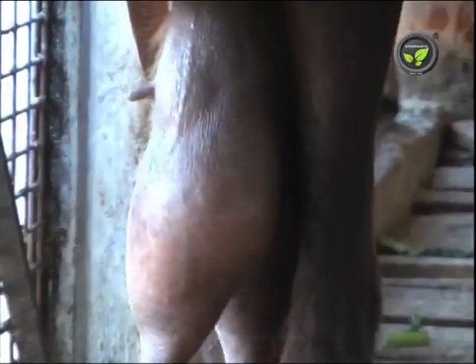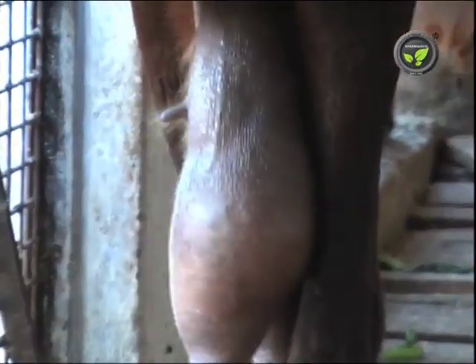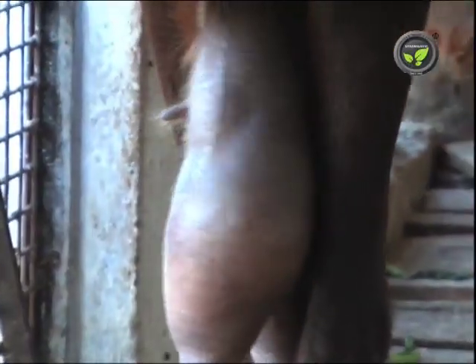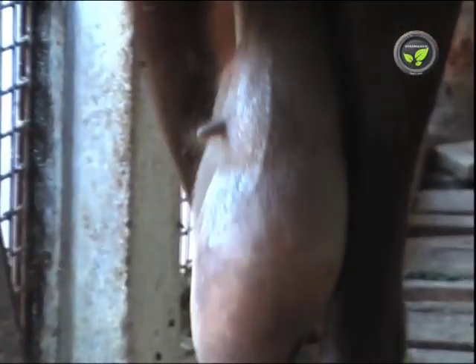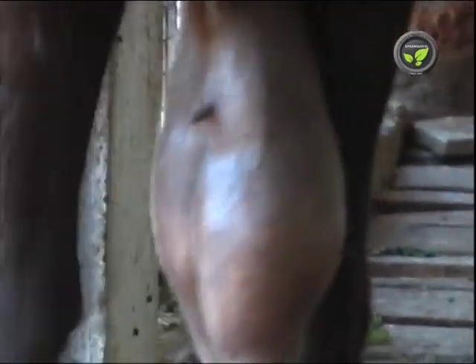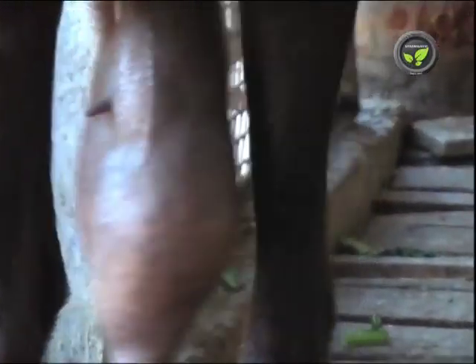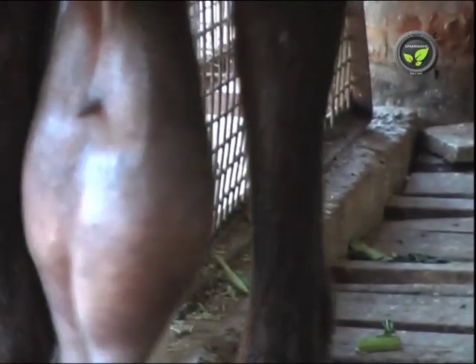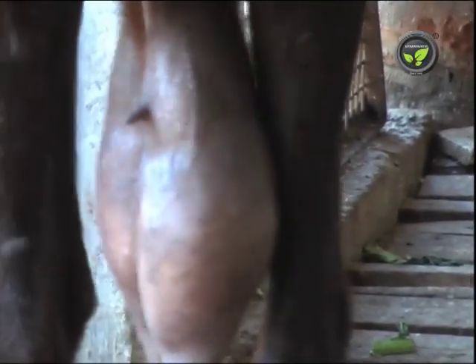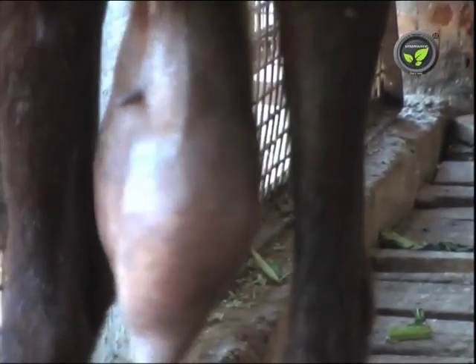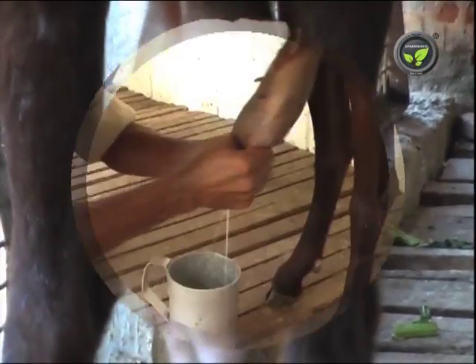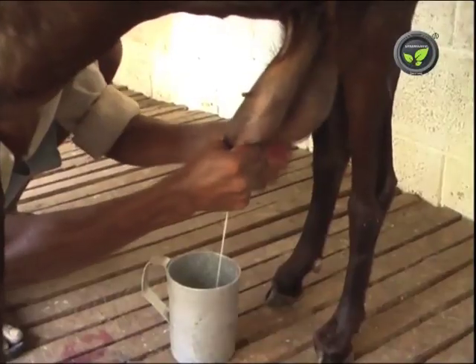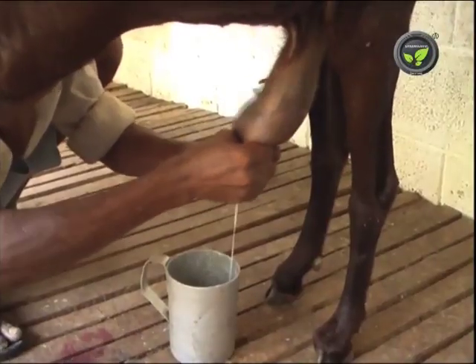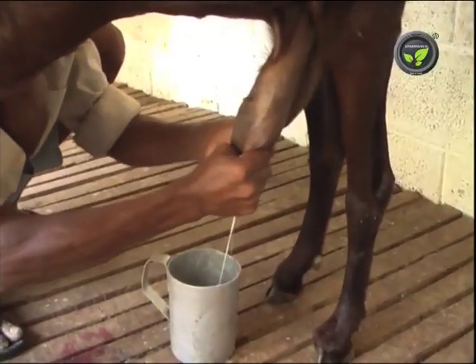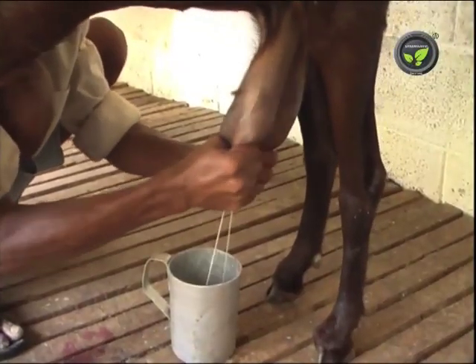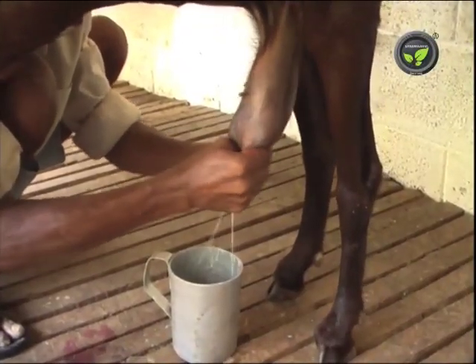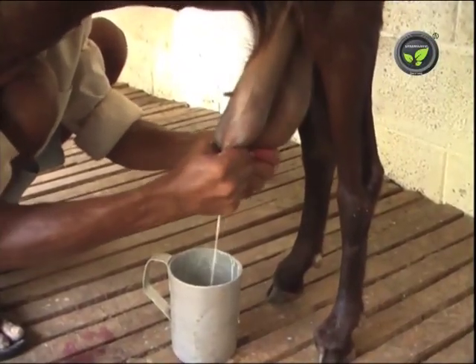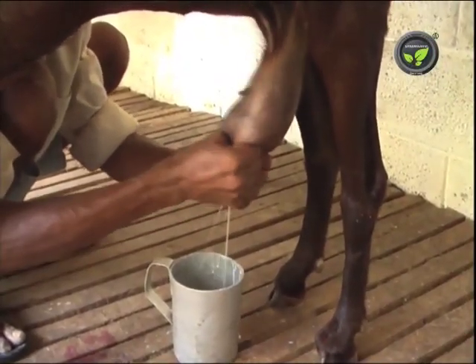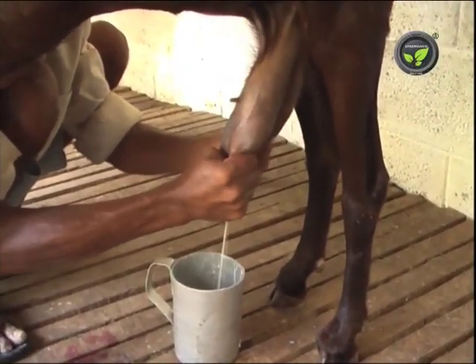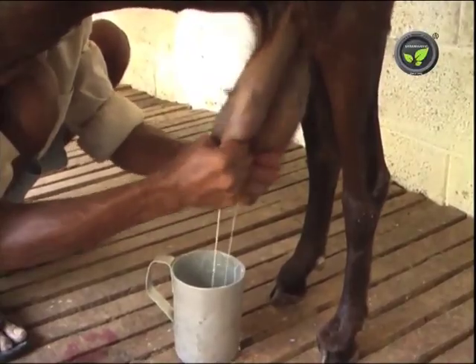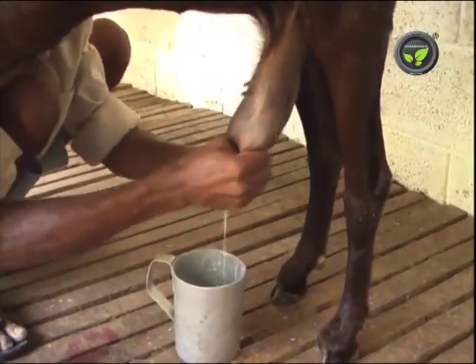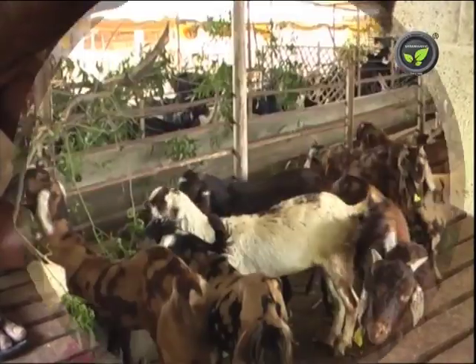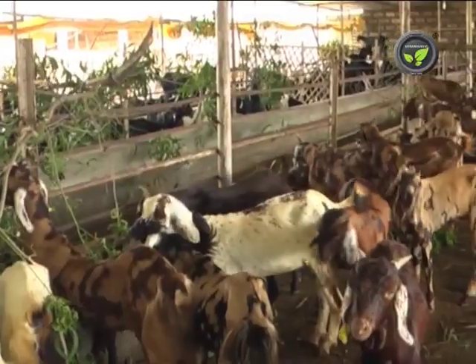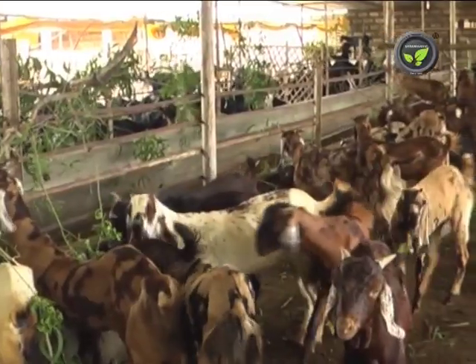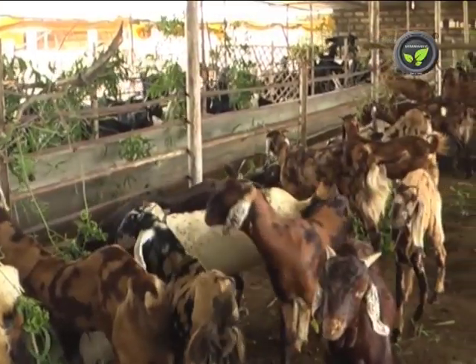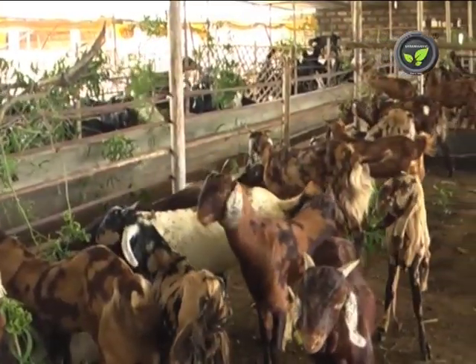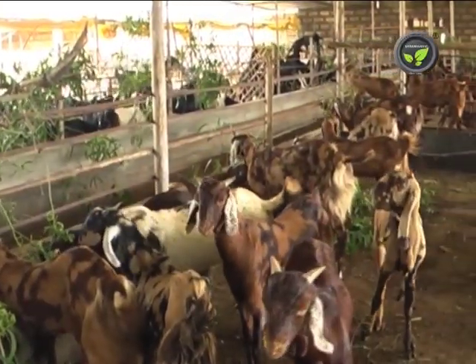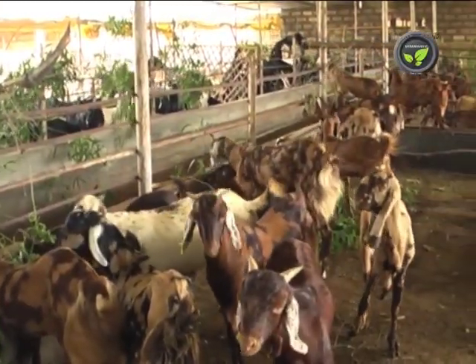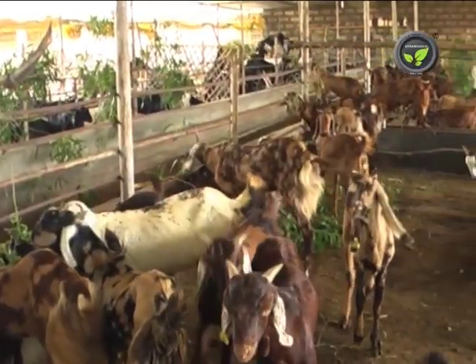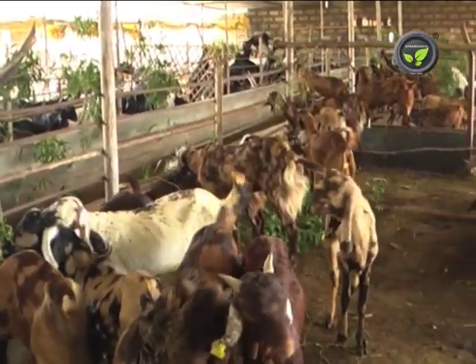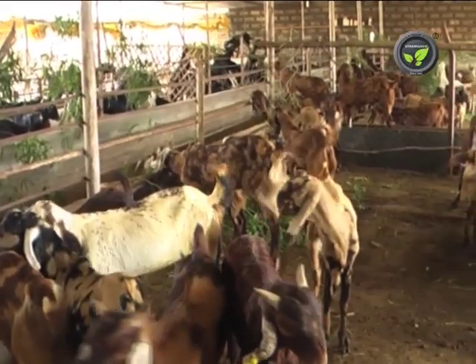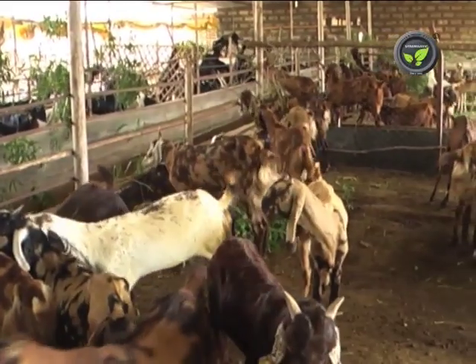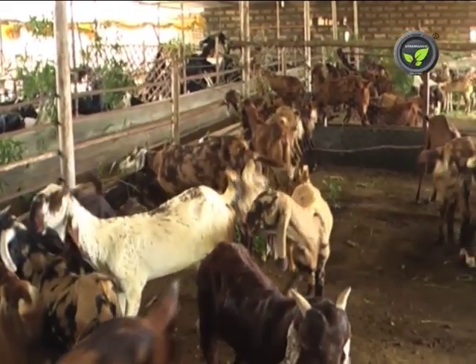Mastitis is one more major problem of goats. Take out the surplus milk and avoid the possibility of mastitis. Regular vaccination avoids all these diseases in stall-fed goats.